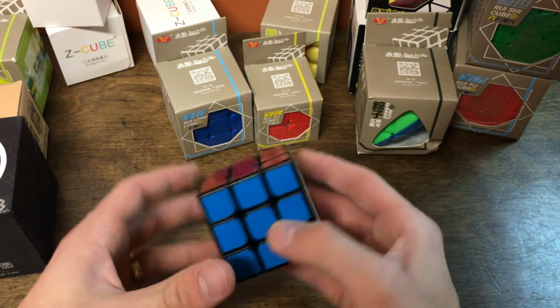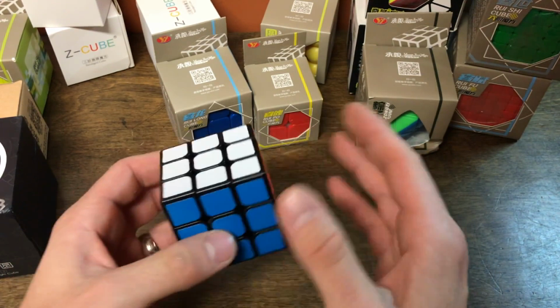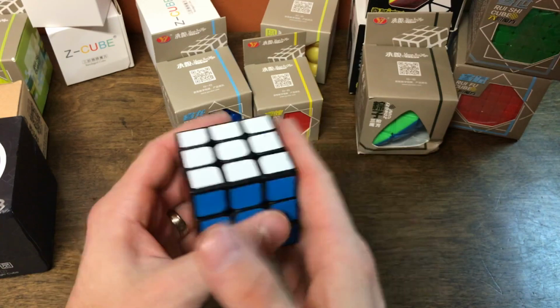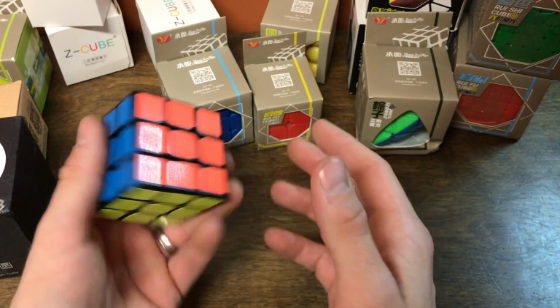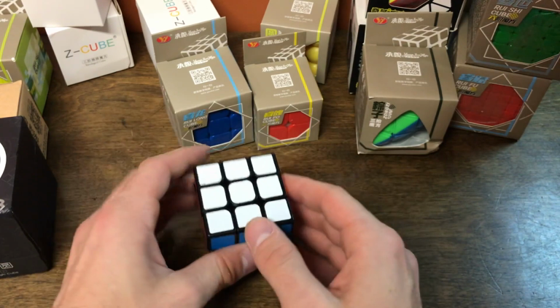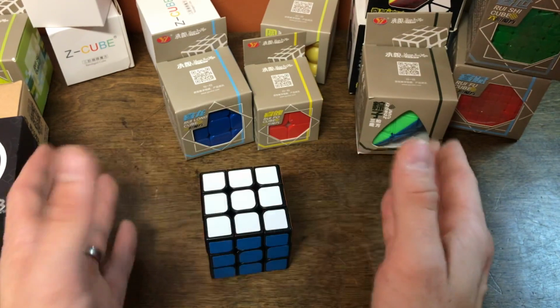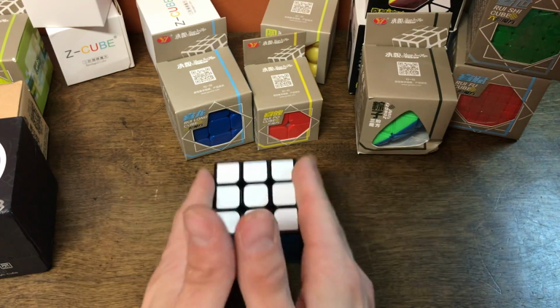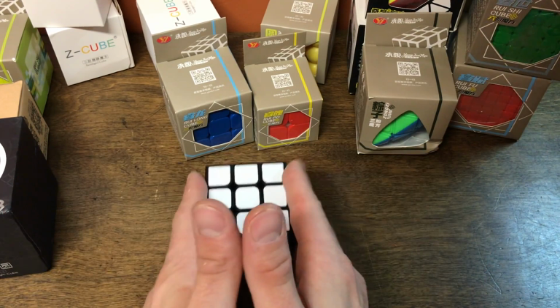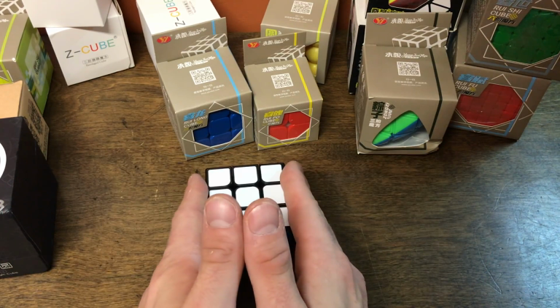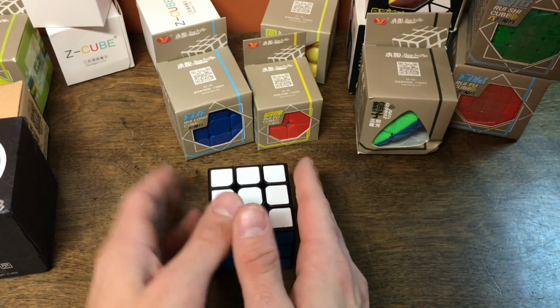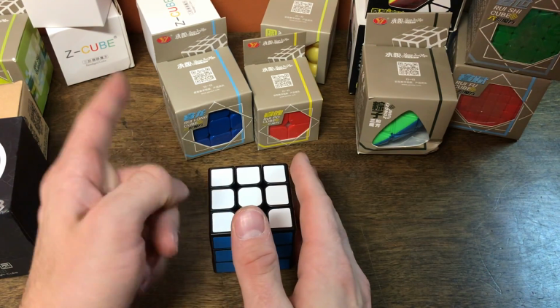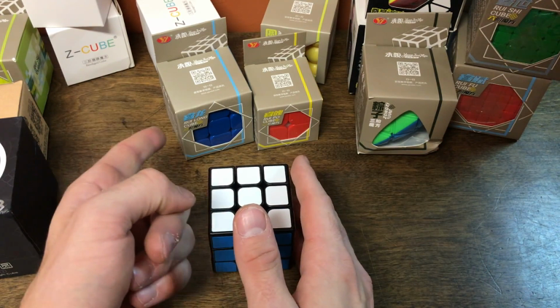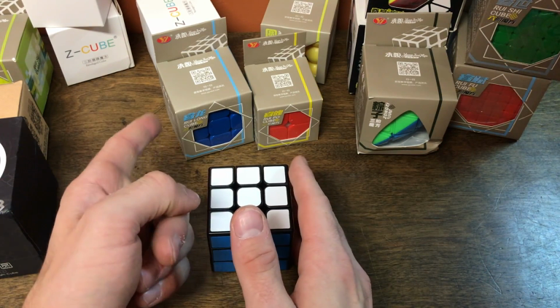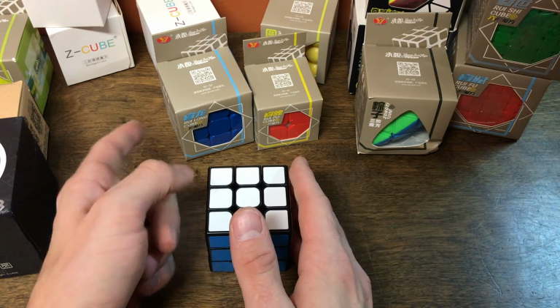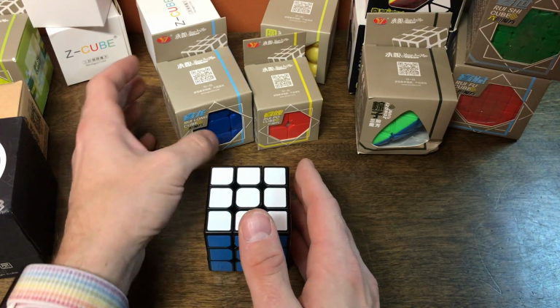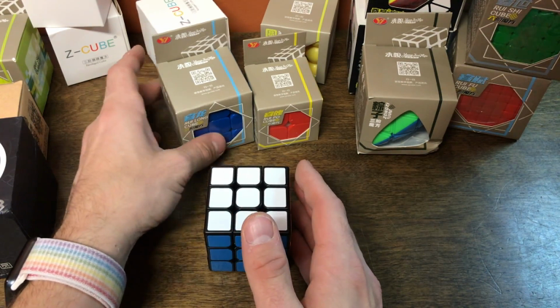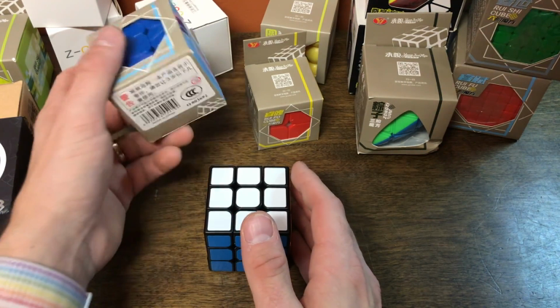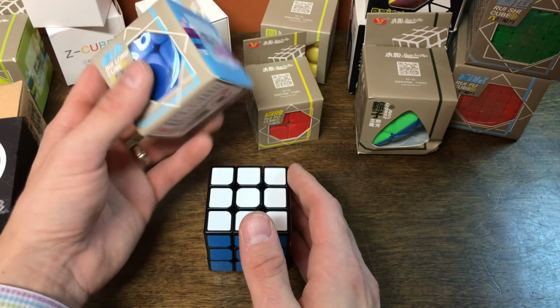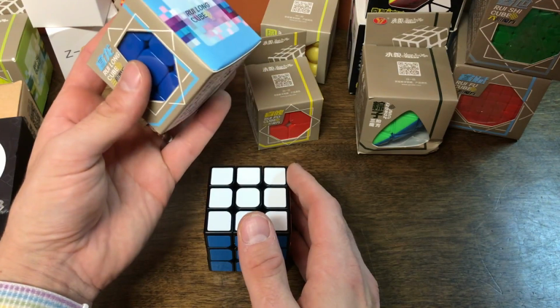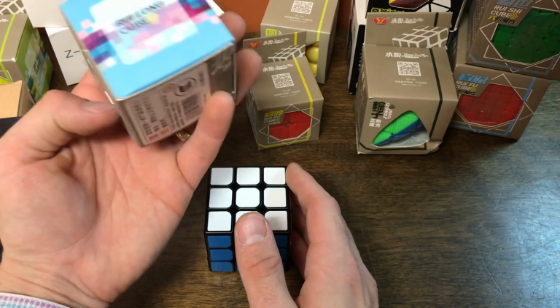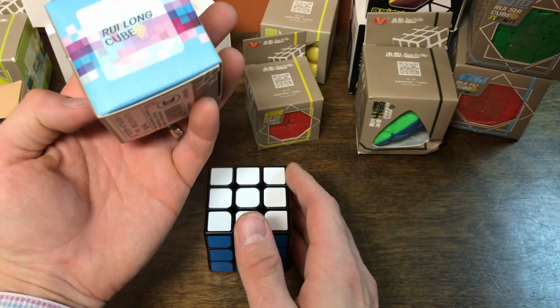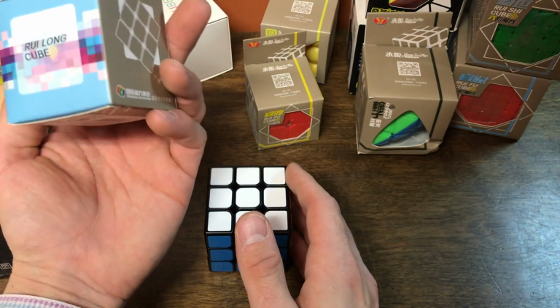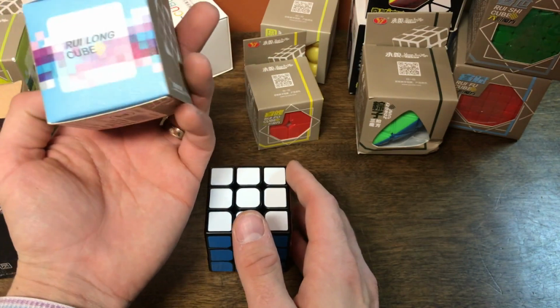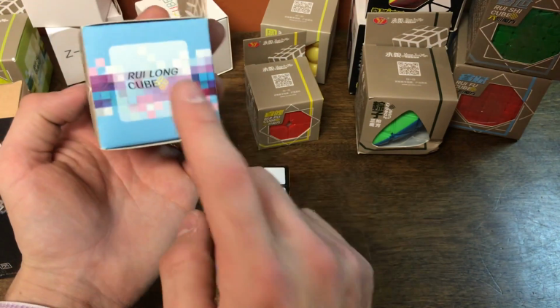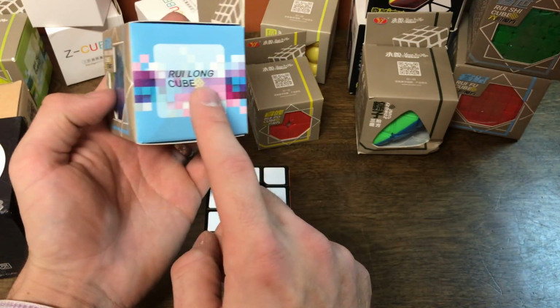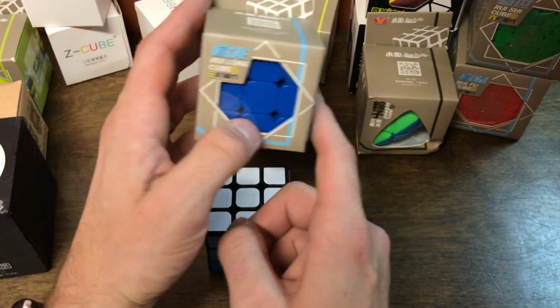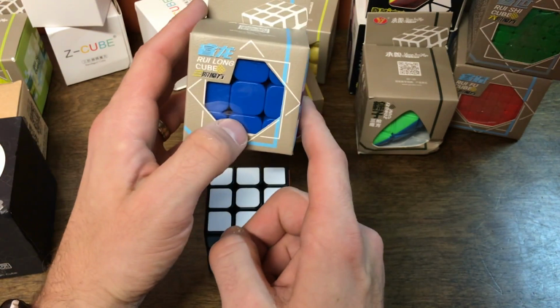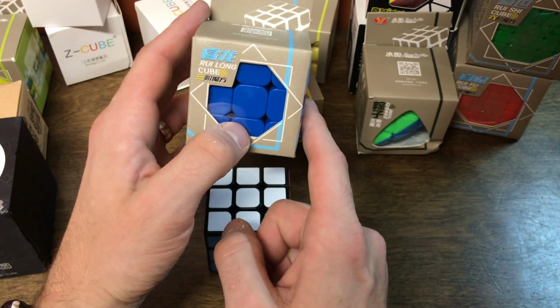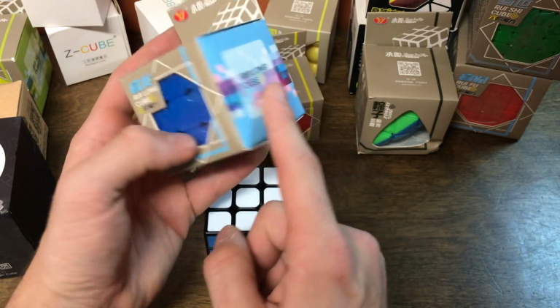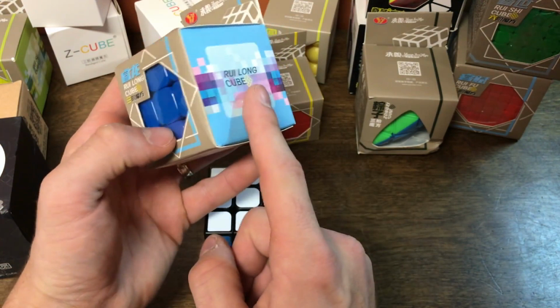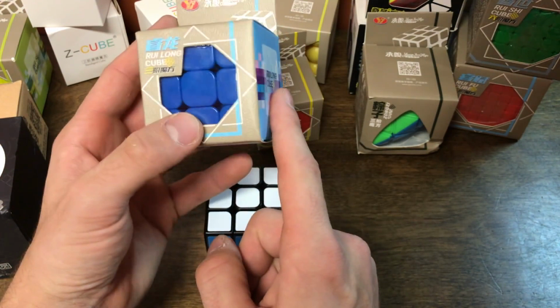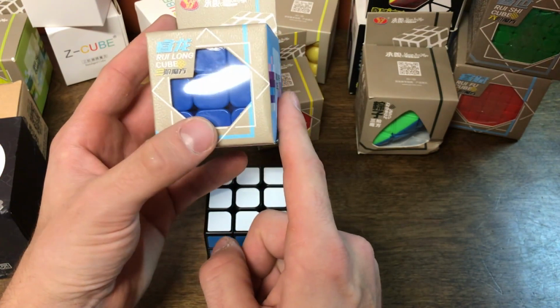Awesome. So the Guanlong version 3 is definitely a great budget cube. We'll look at the new YJ 3x3, the Rui Long, in the next video. So I'll see you then.